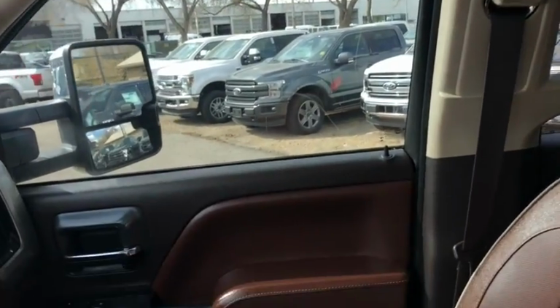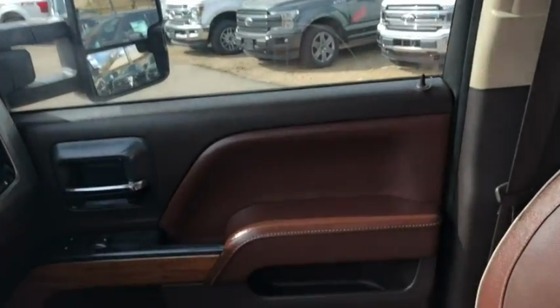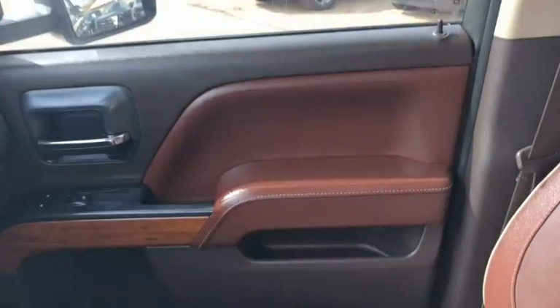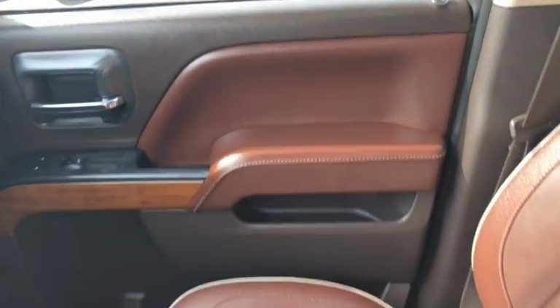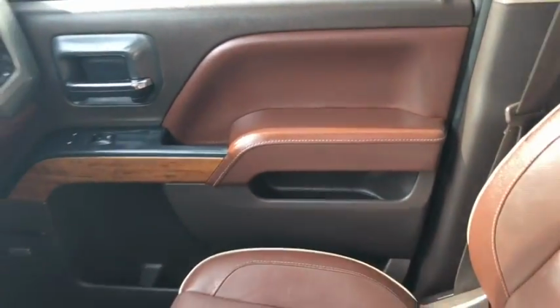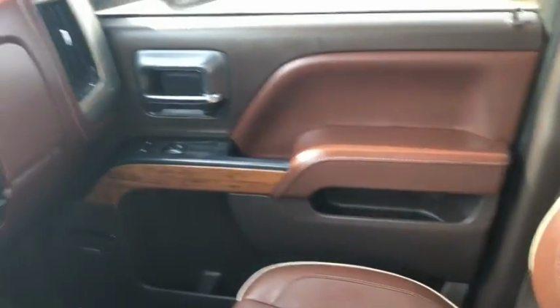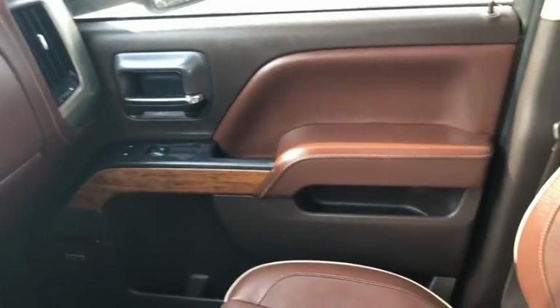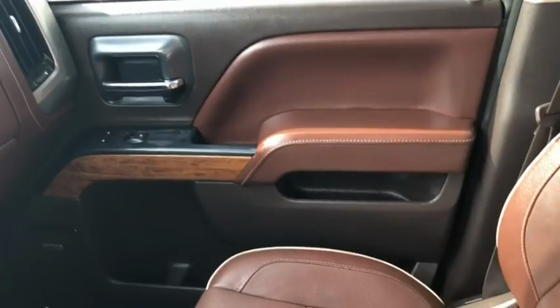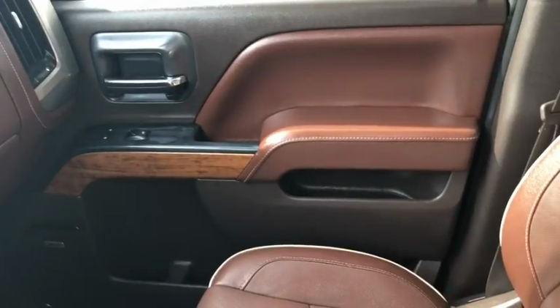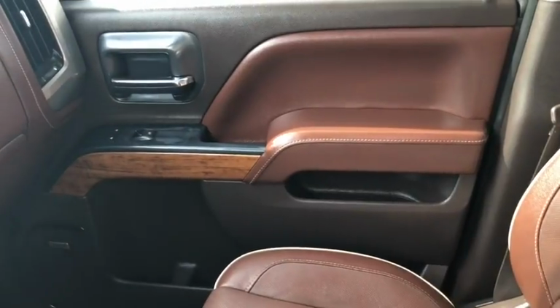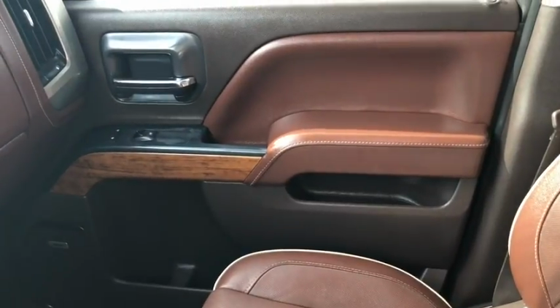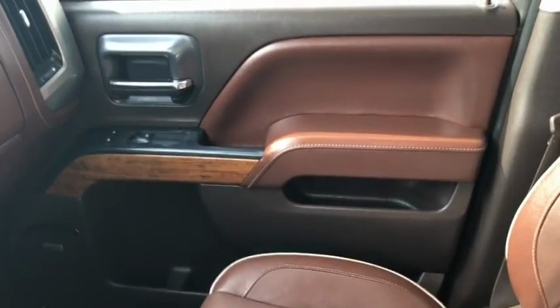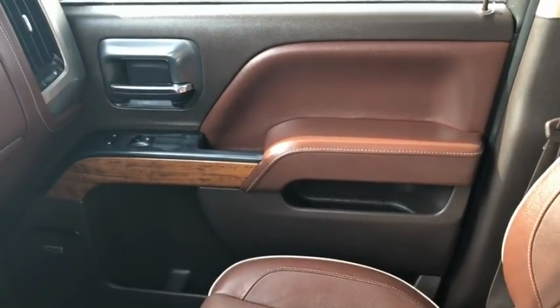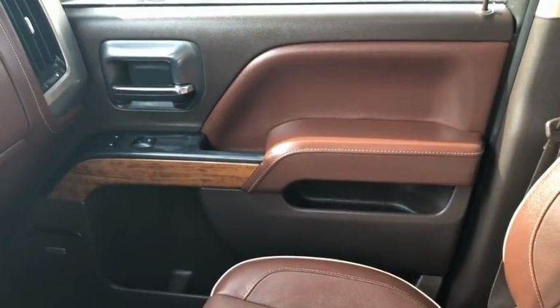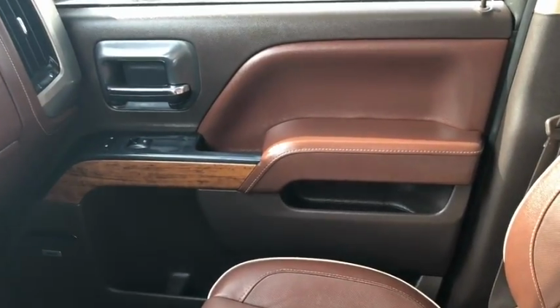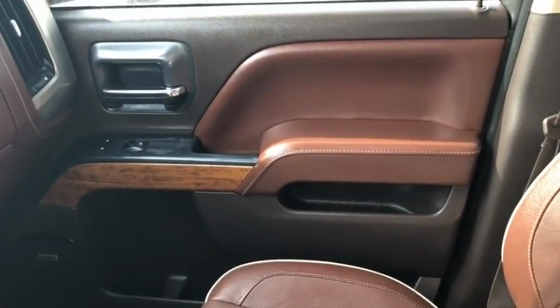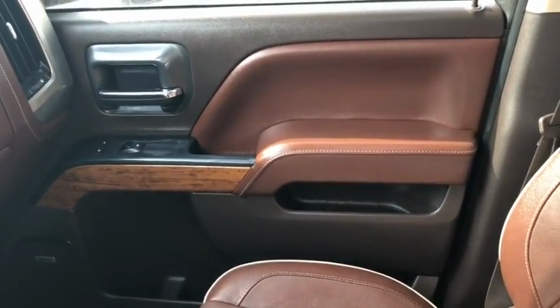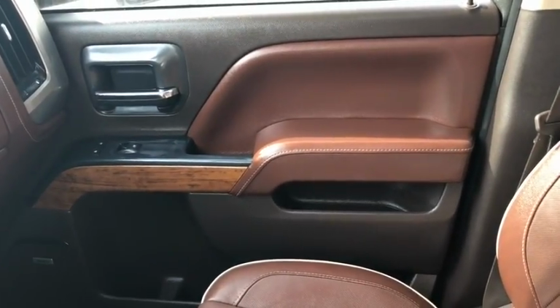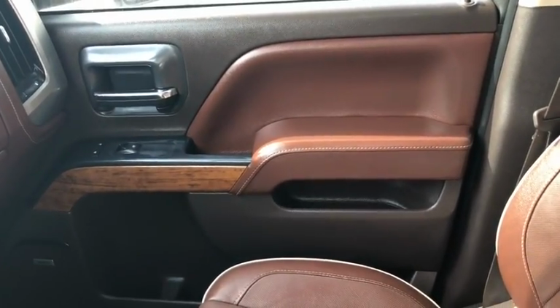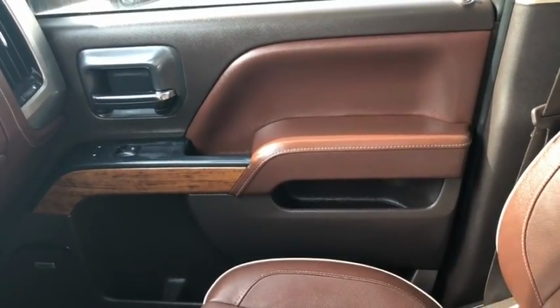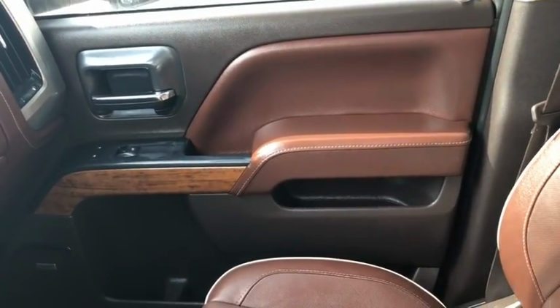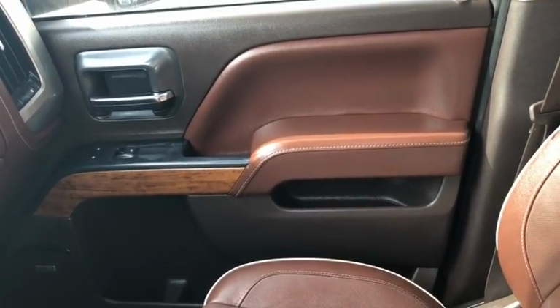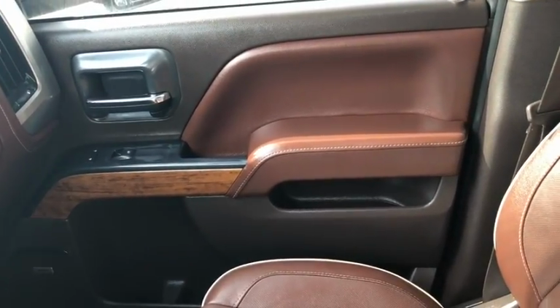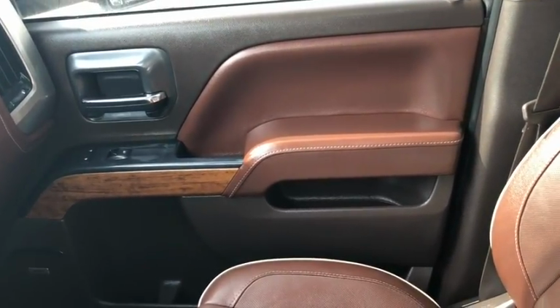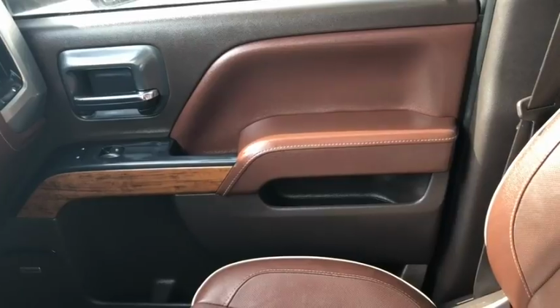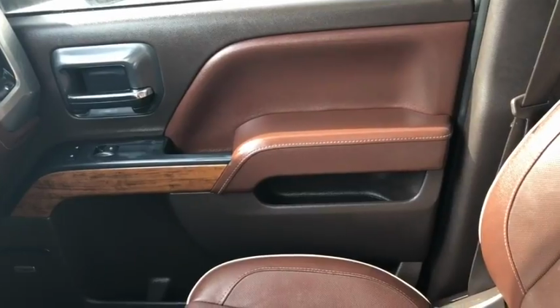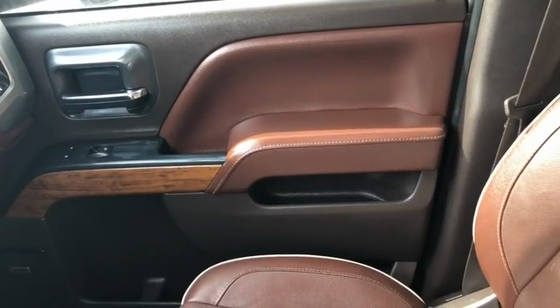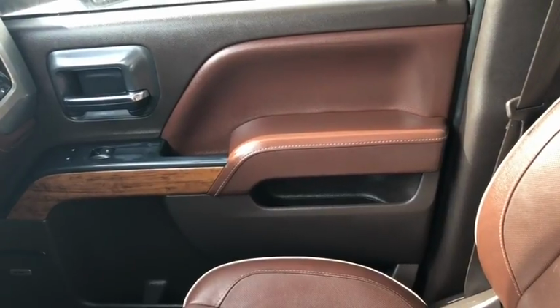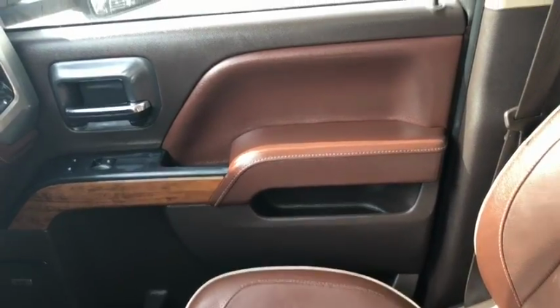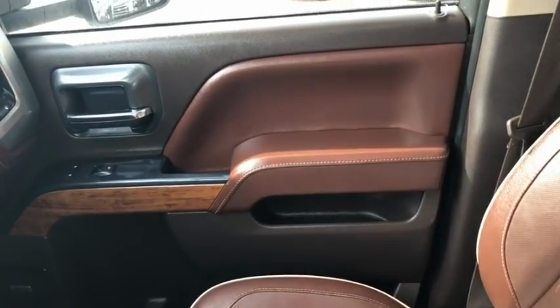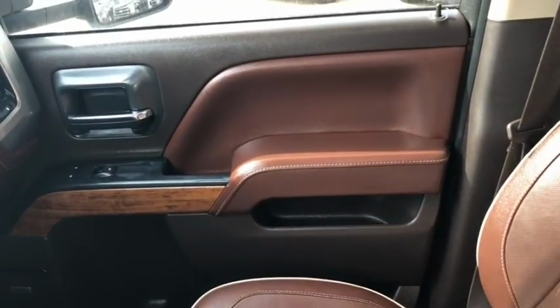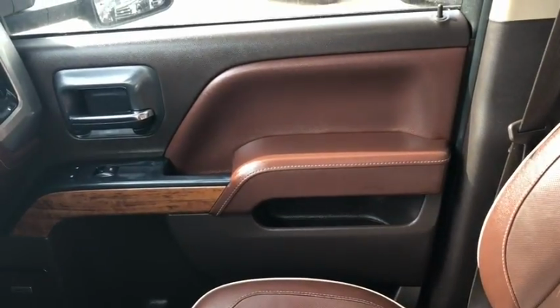Once again, not going to be able to cover all the features on this truck in this short video, so if you have any further questions please get in touch at WaterlooFord.com. My name is Lindsay, thank you for watching.